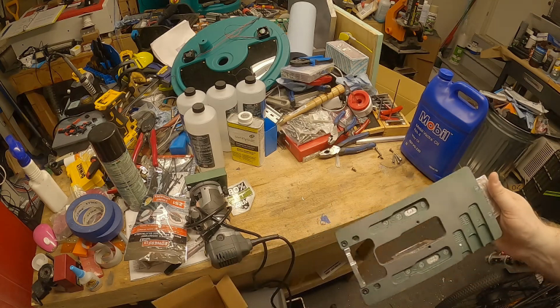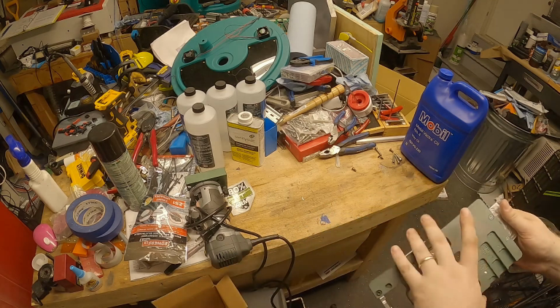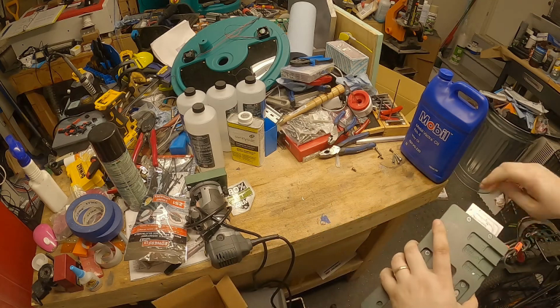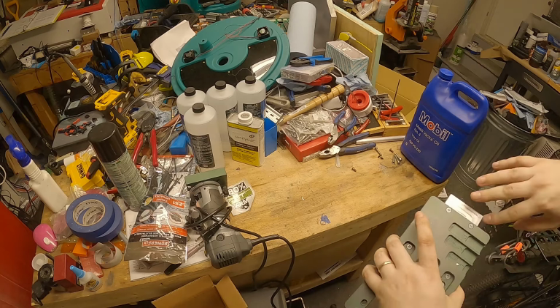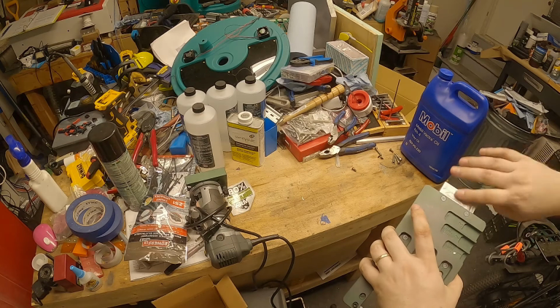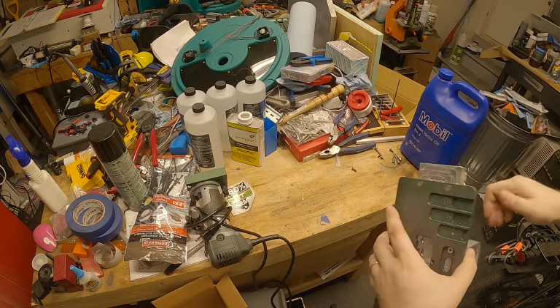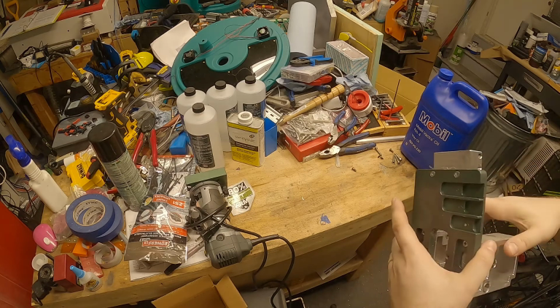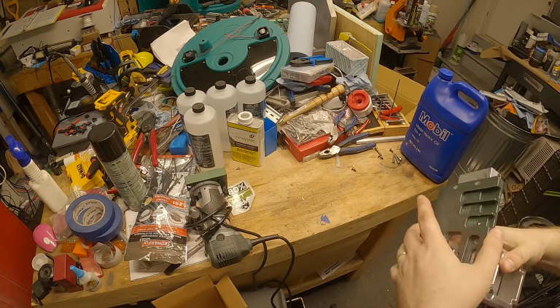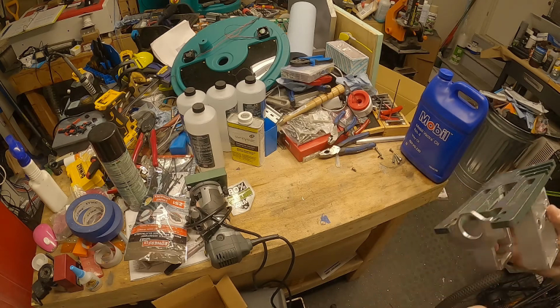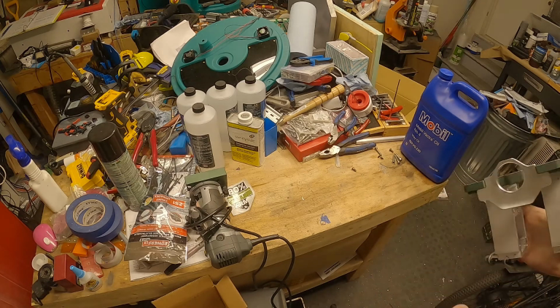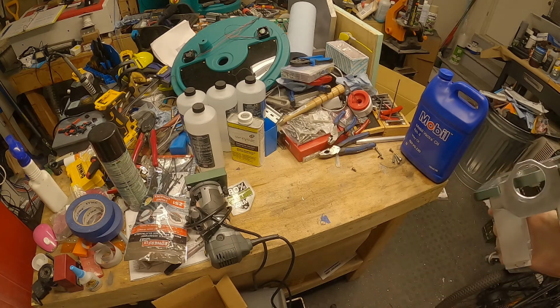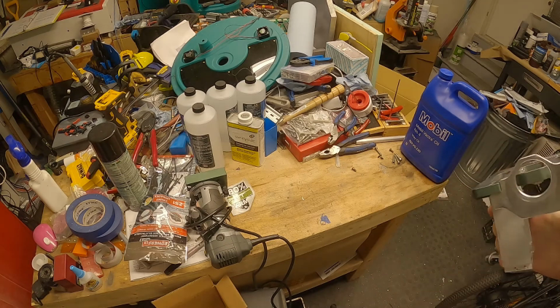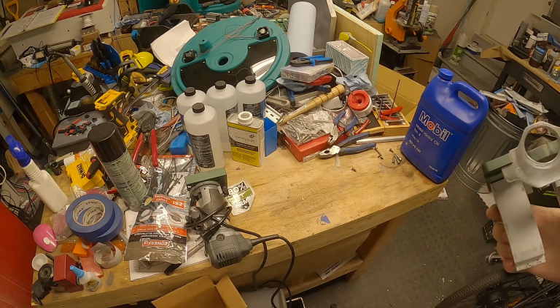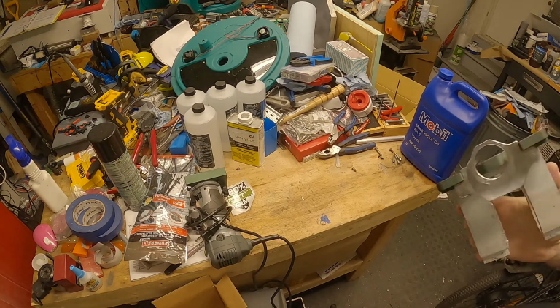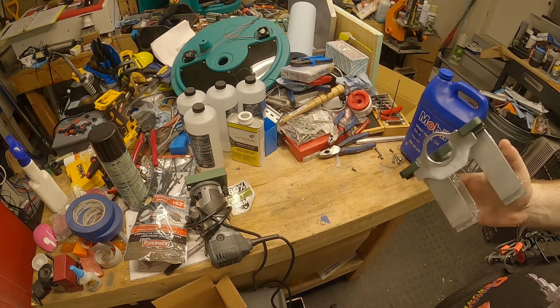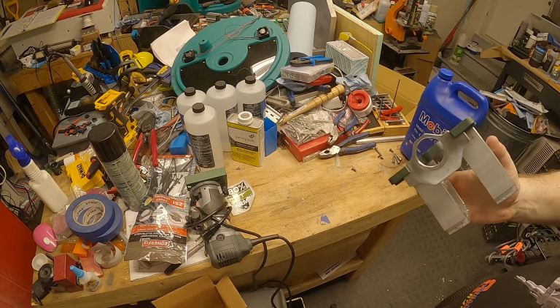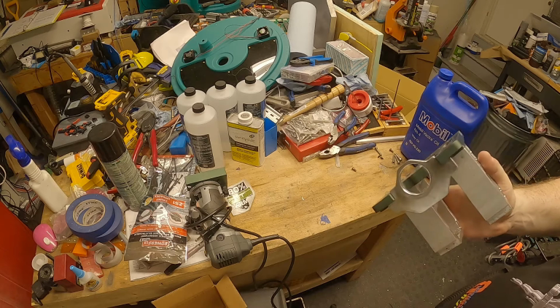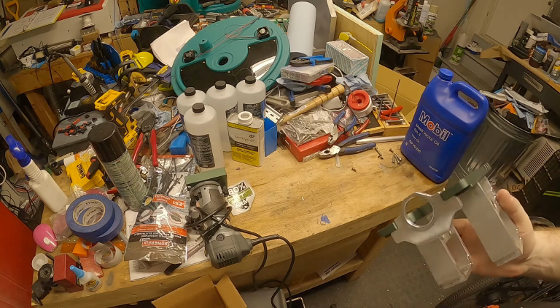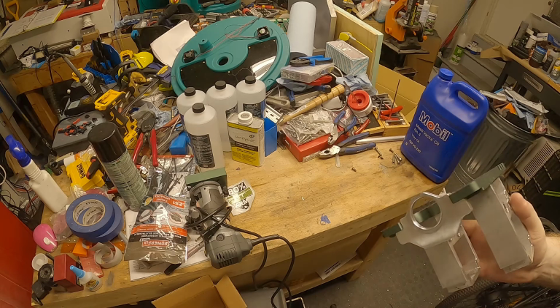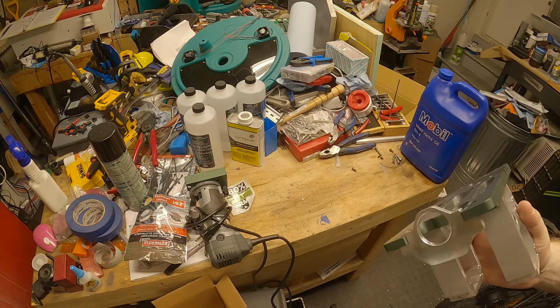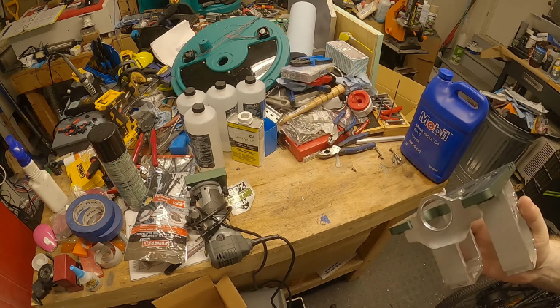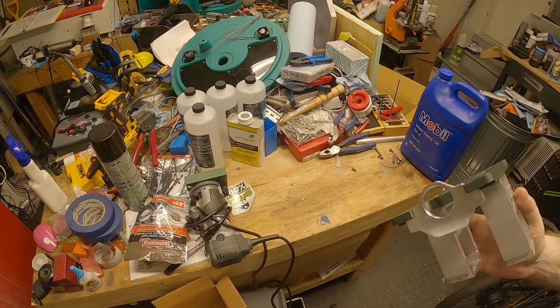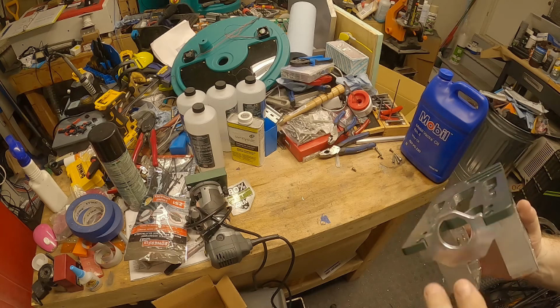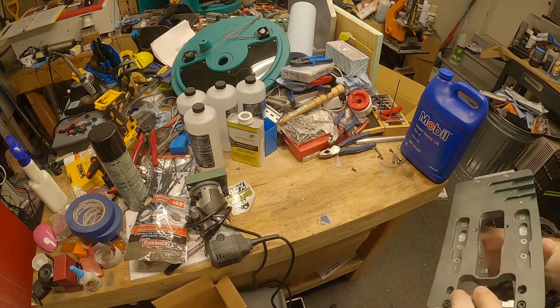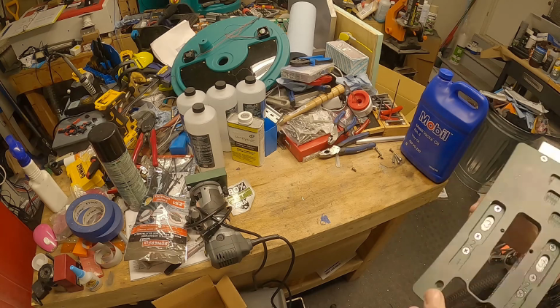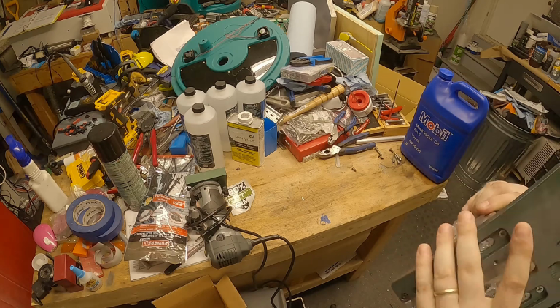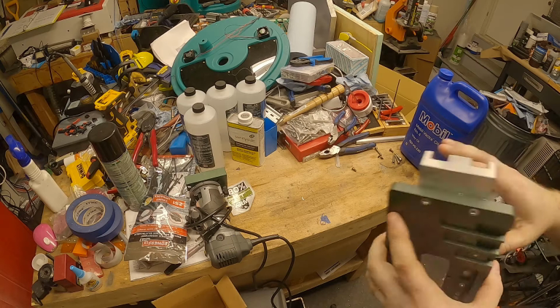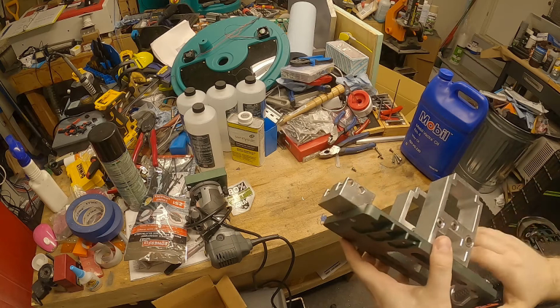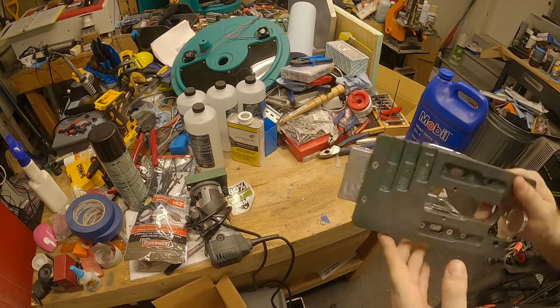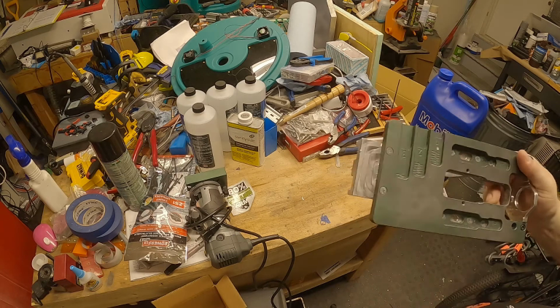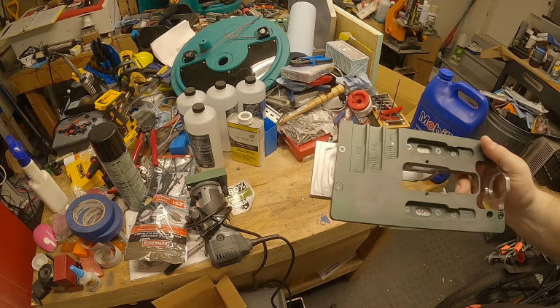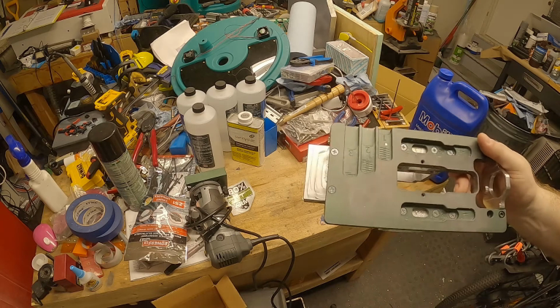I've been using this for about a year now. I bought it when Corona hit because I wanted to make some more receivers just for fun since I got really bored at home. So this has seen a lot of use.